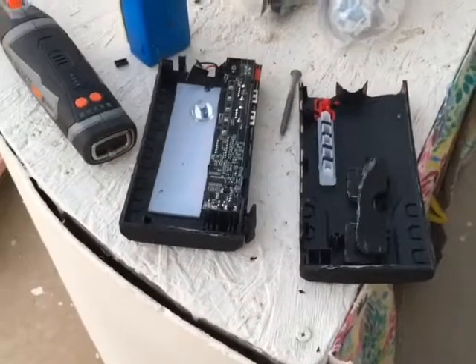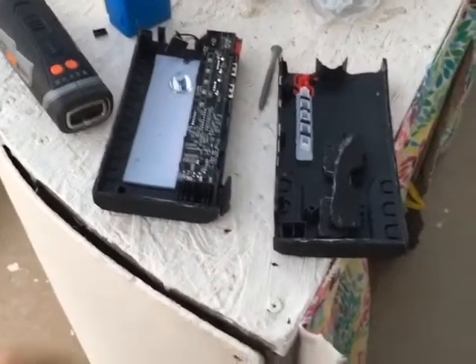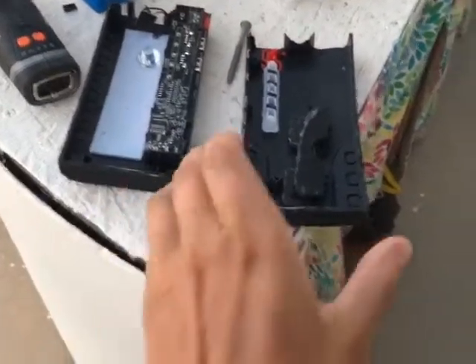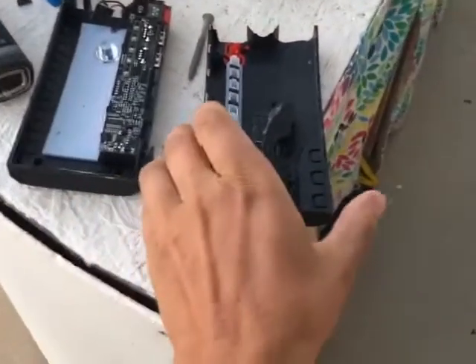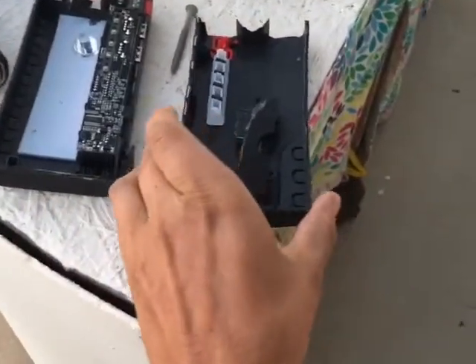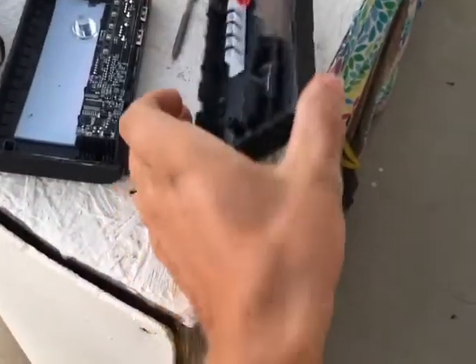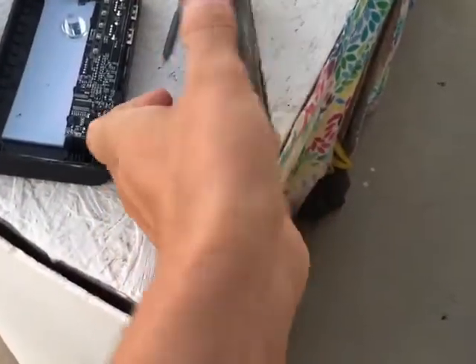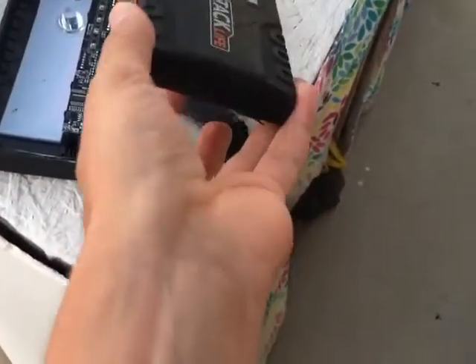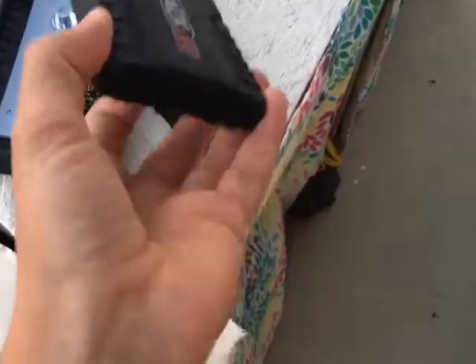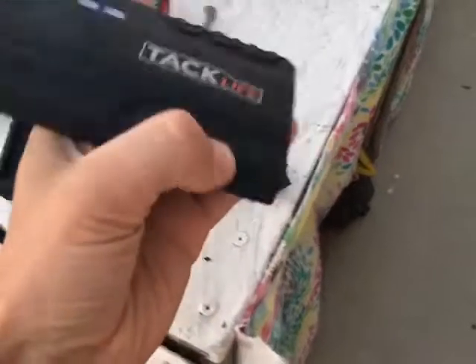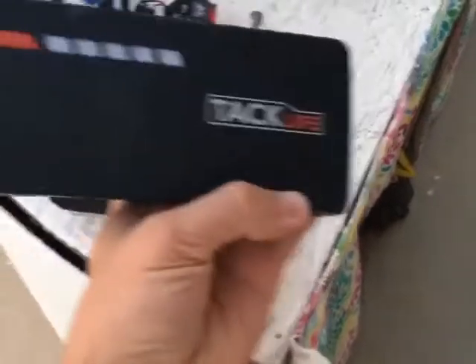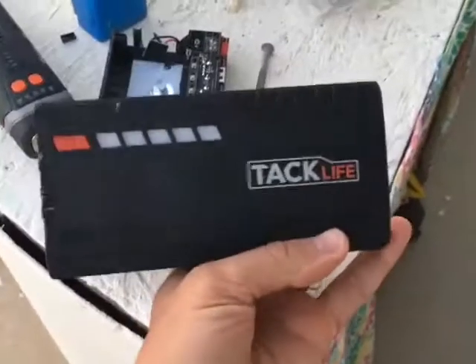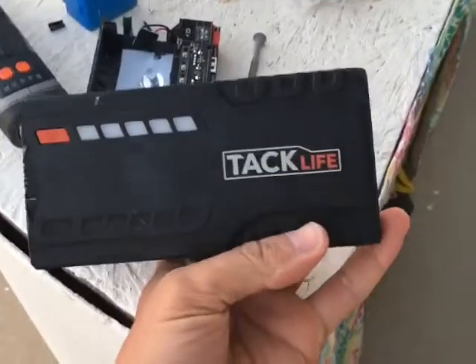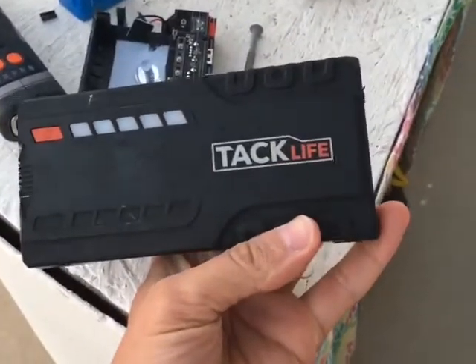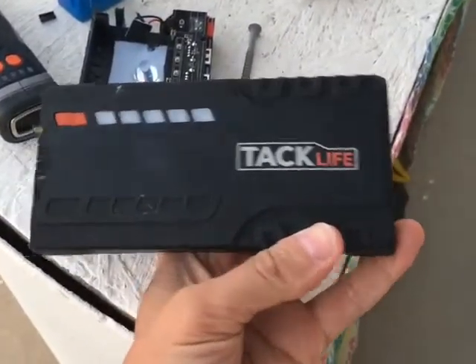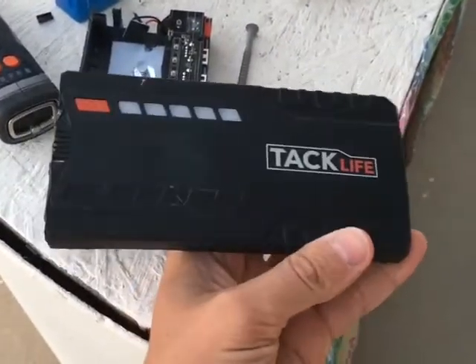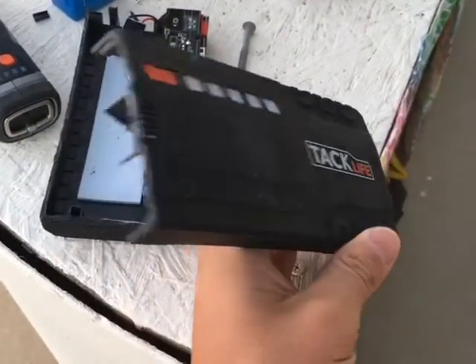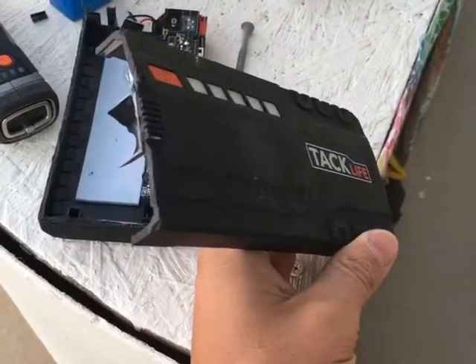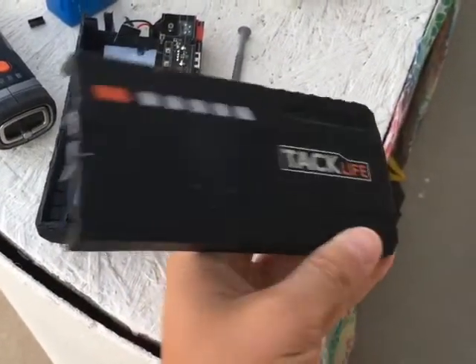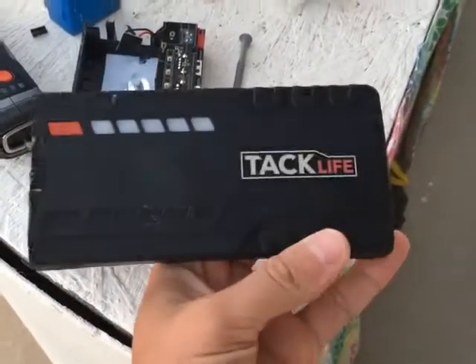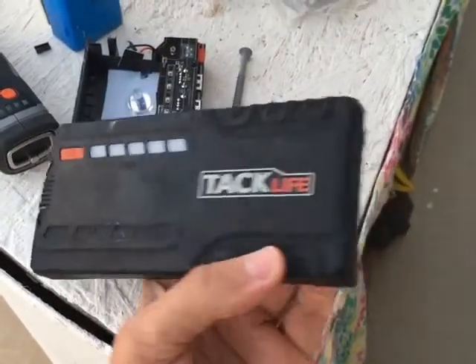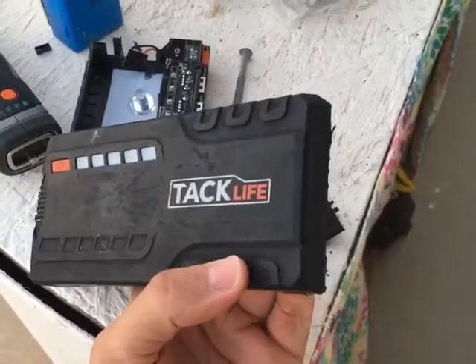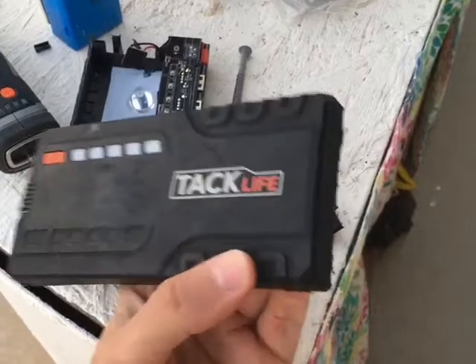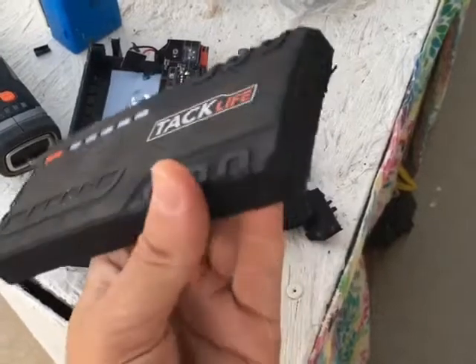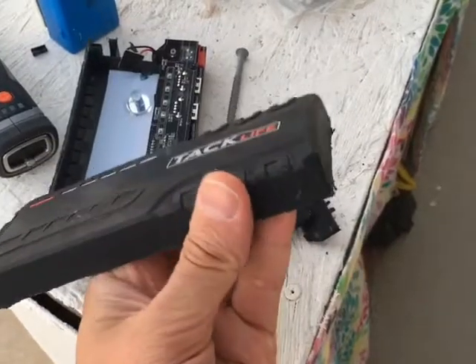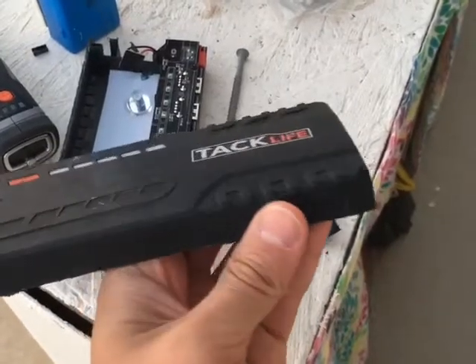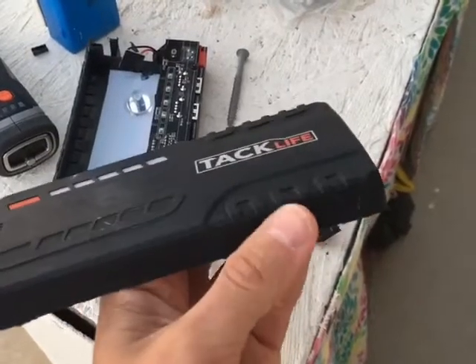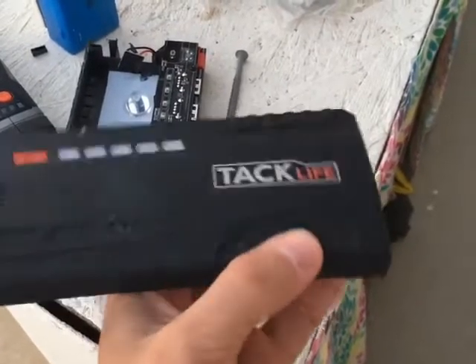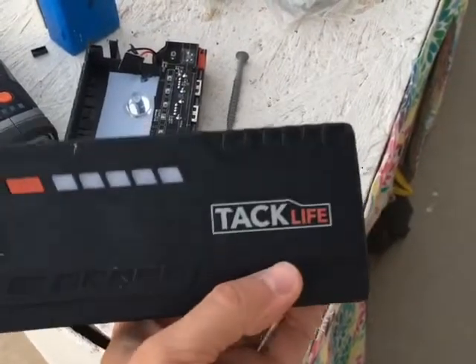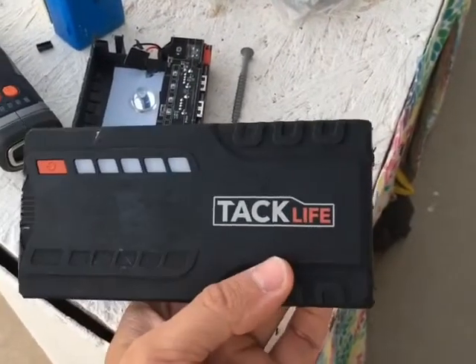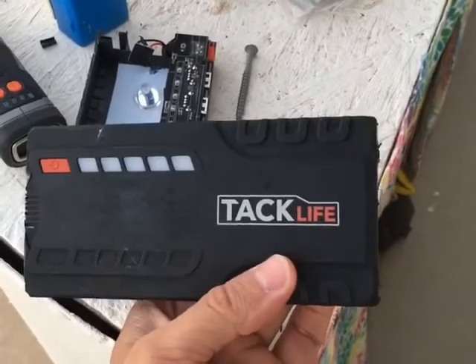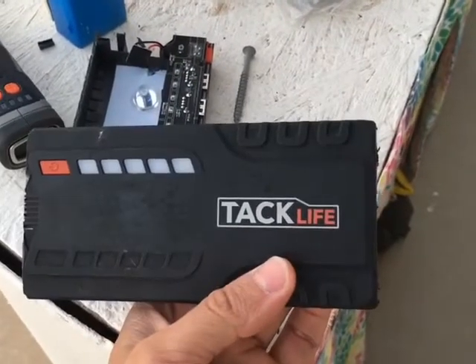I cut open this TacLife jump starter. I don't know what the model number is — it doesn't really have one. Amazon no longer carries it; they wiped out the page so you can't even go to the old listing.